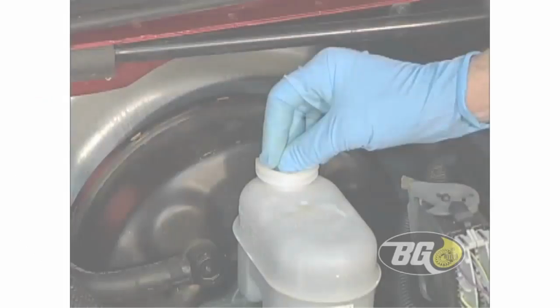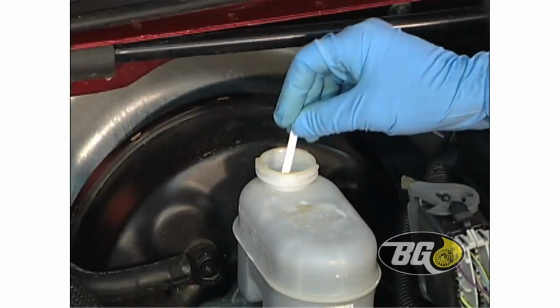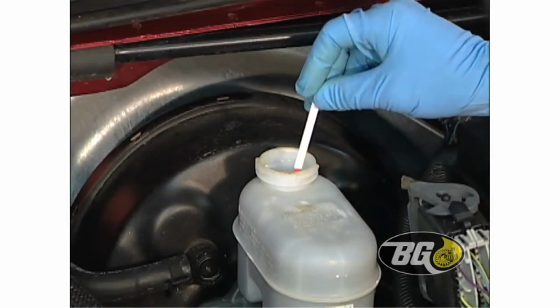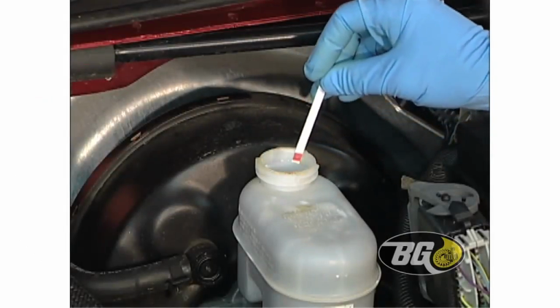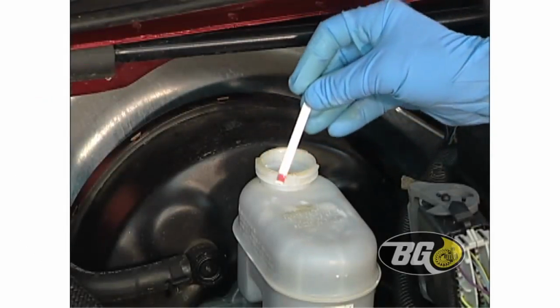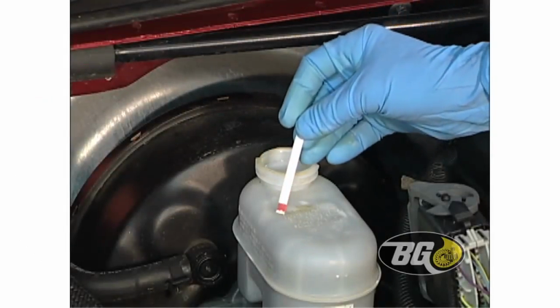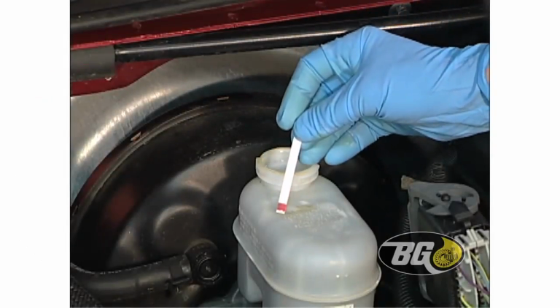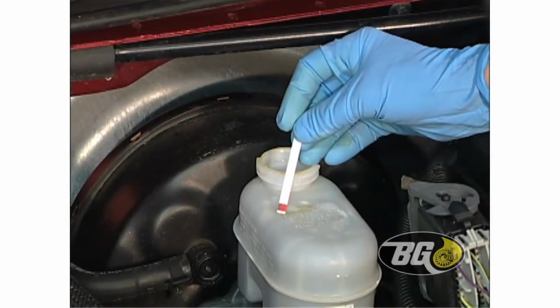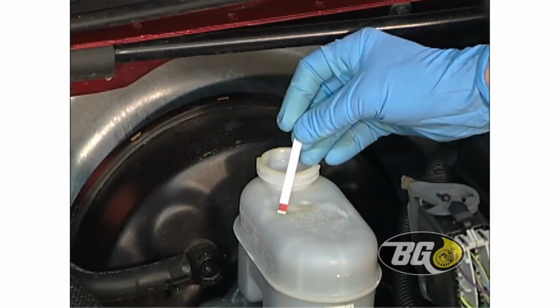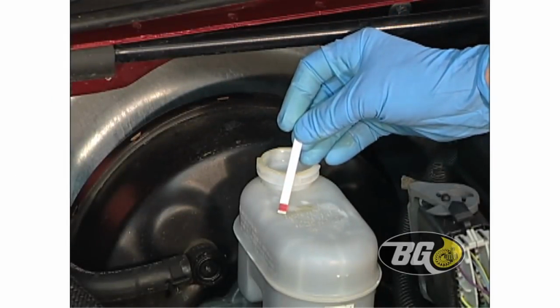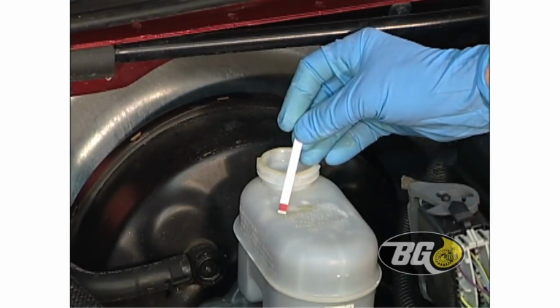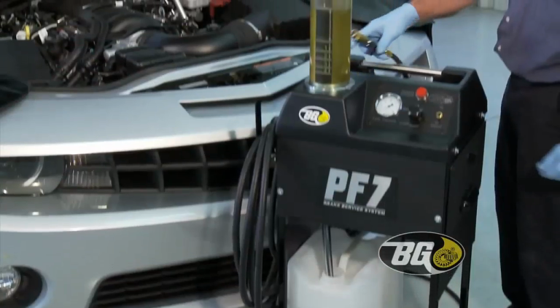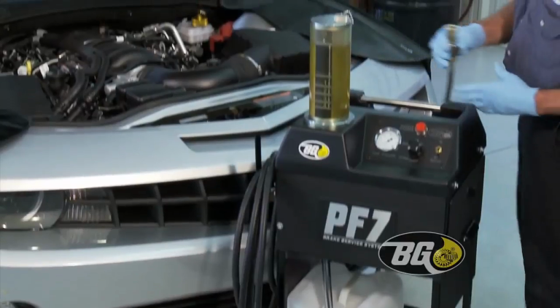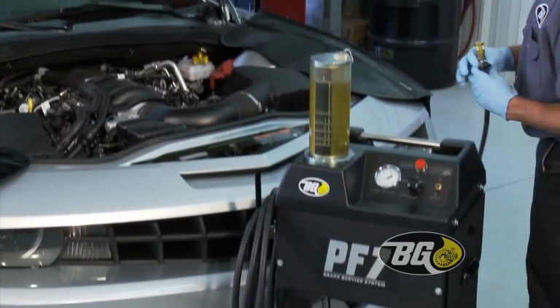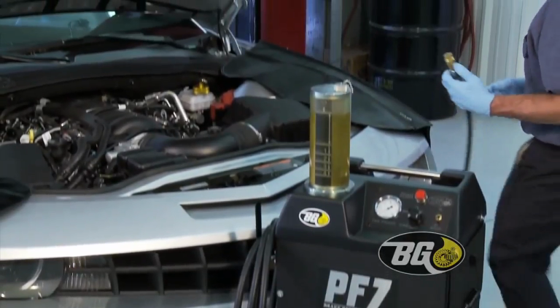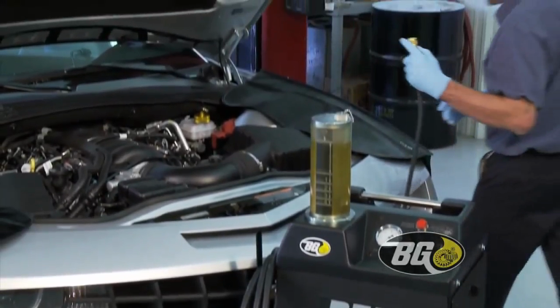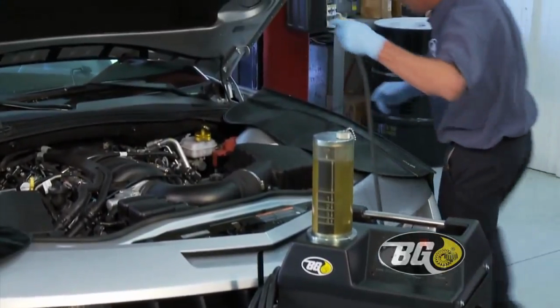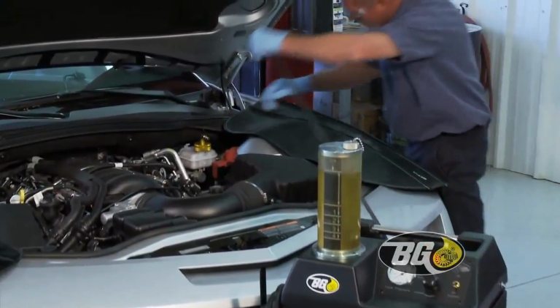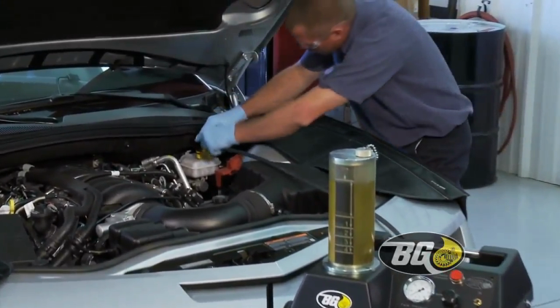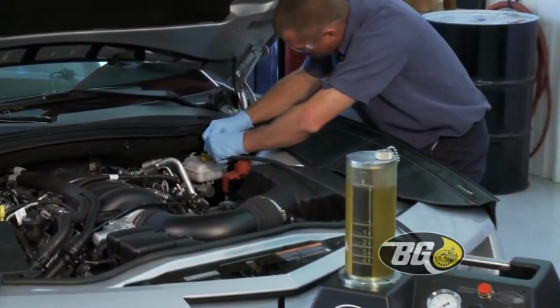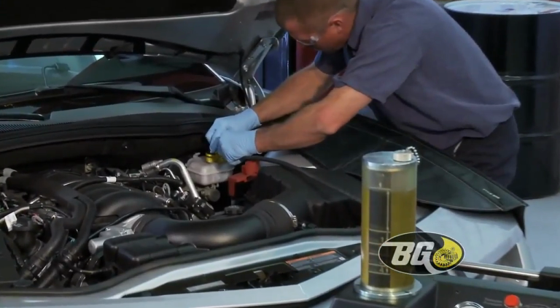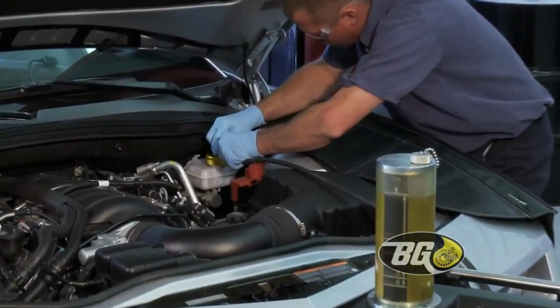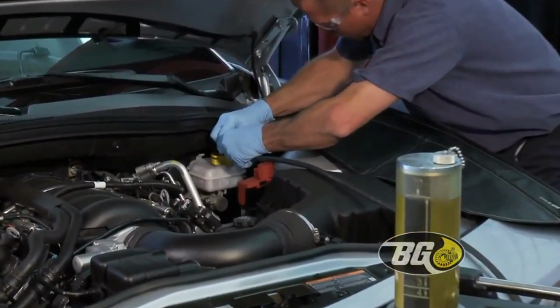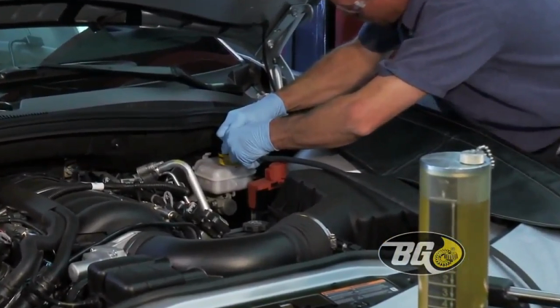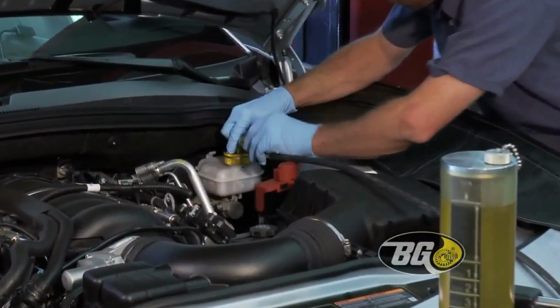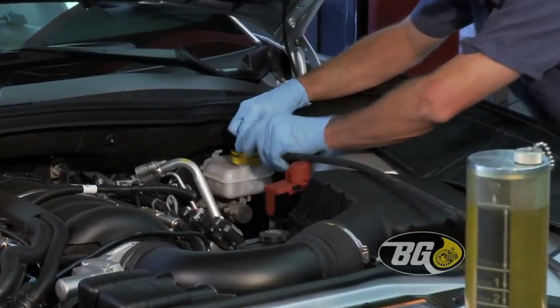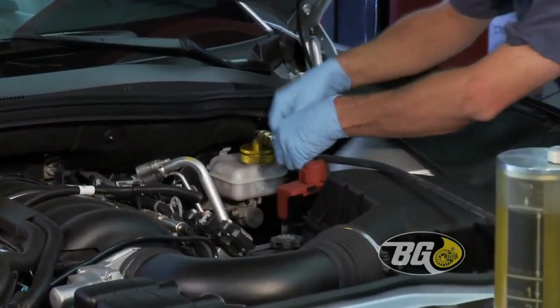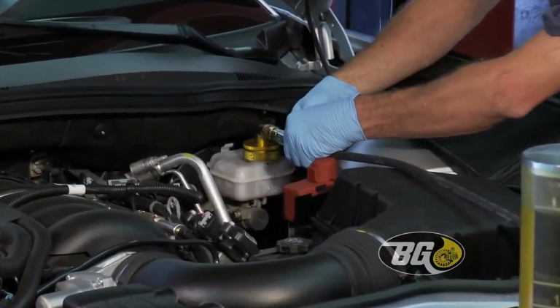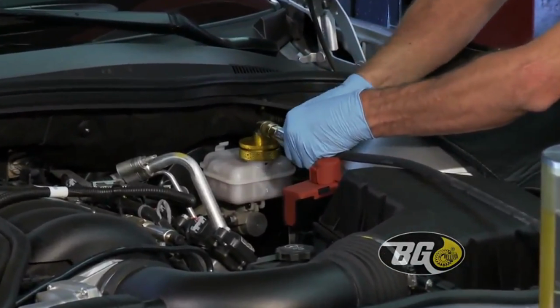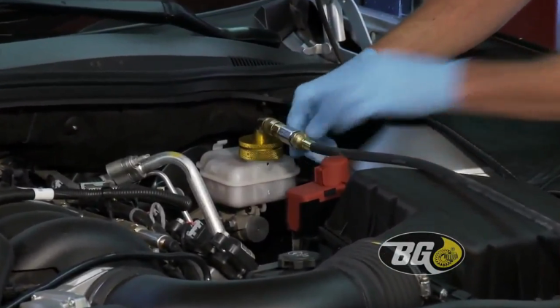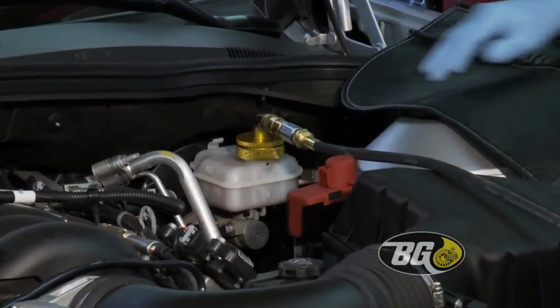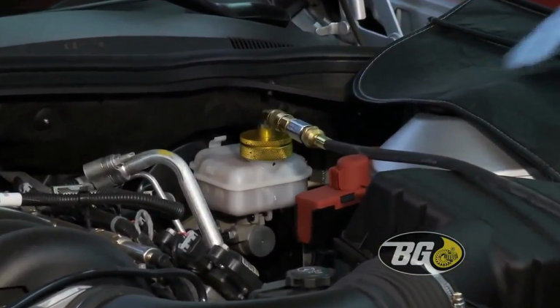A test strip shows how well the fluid is protecting the brake system. The BG Brake Service removes all the old fluid and replaces it with new high temp formula DOT 3 or DOT 4 brake fluid.